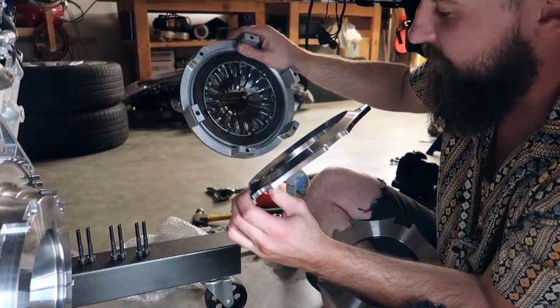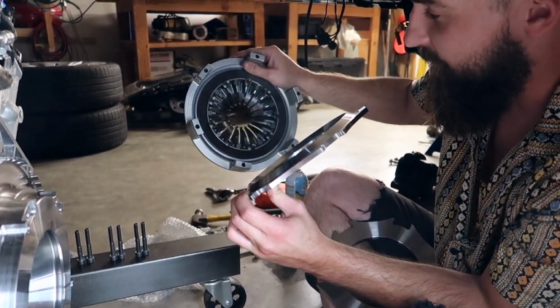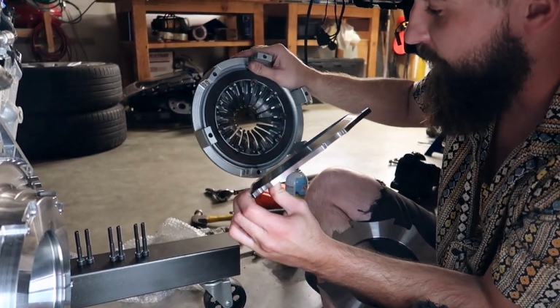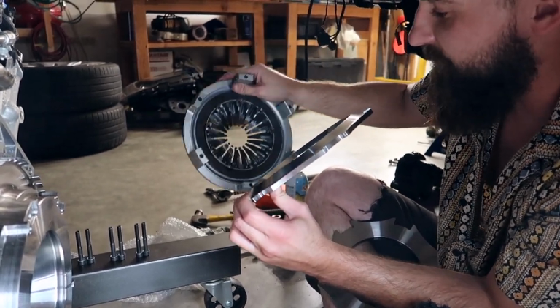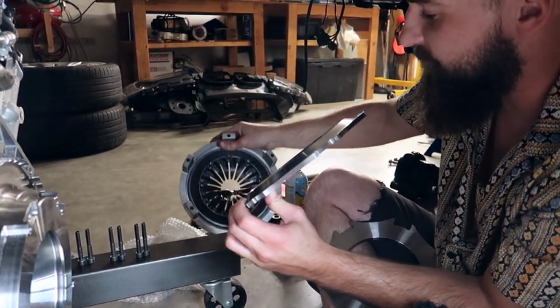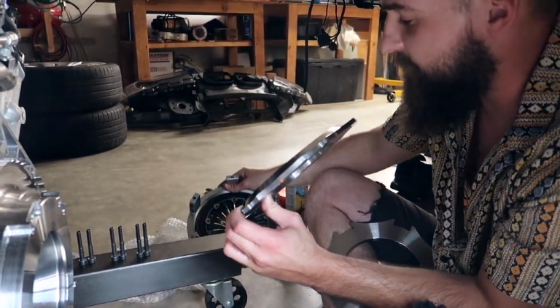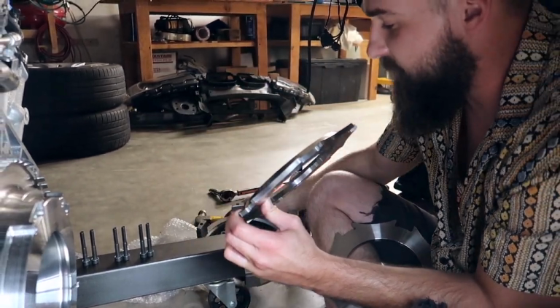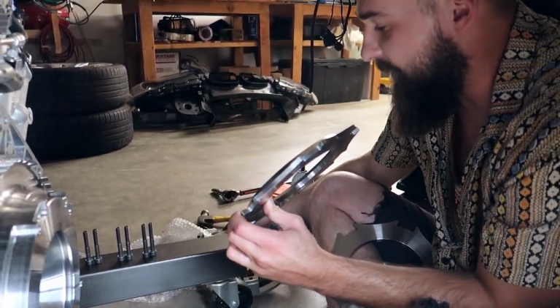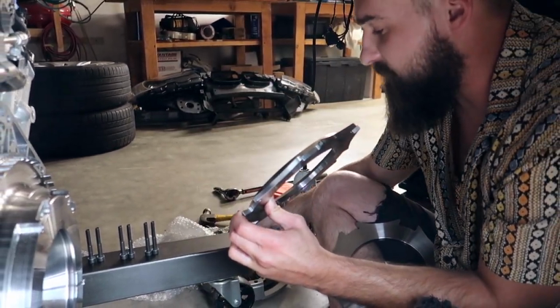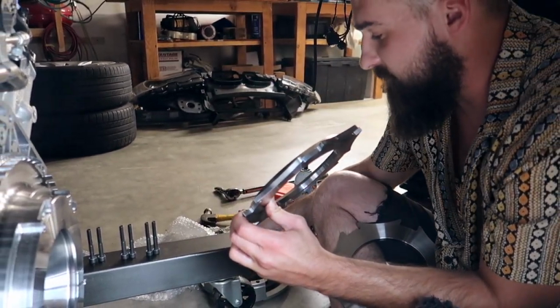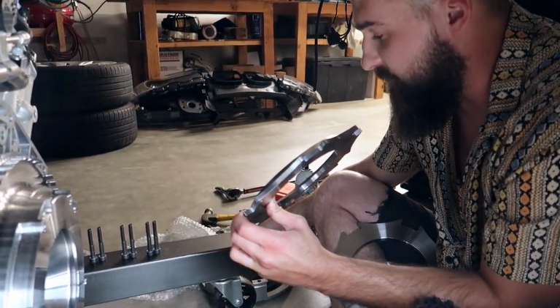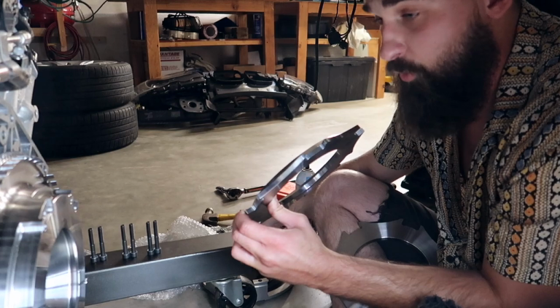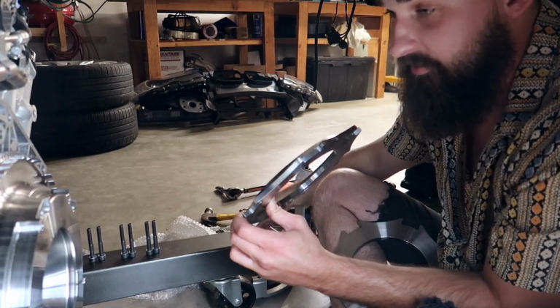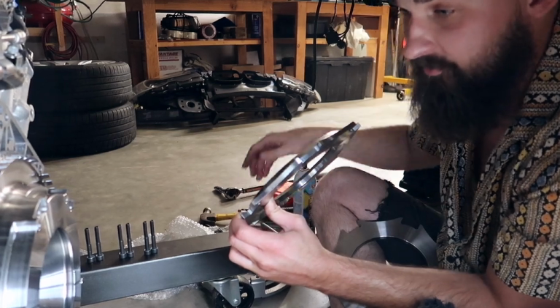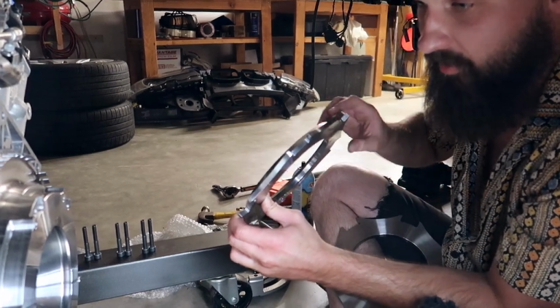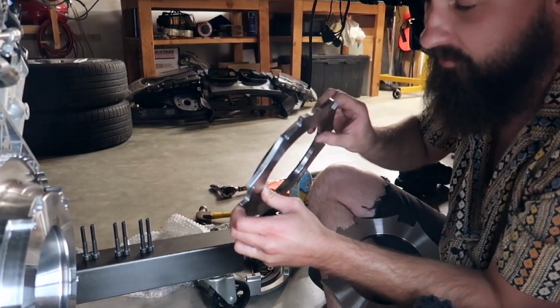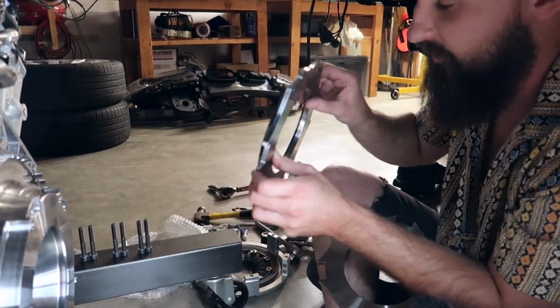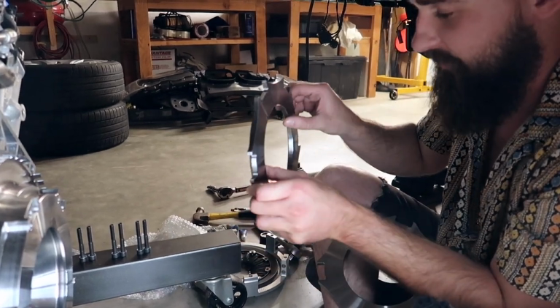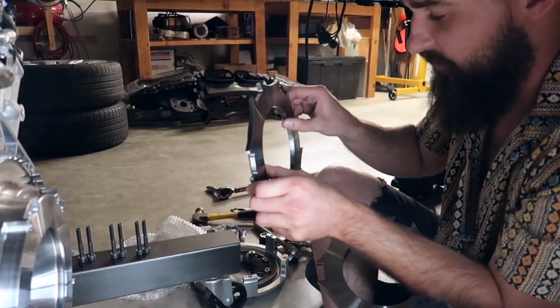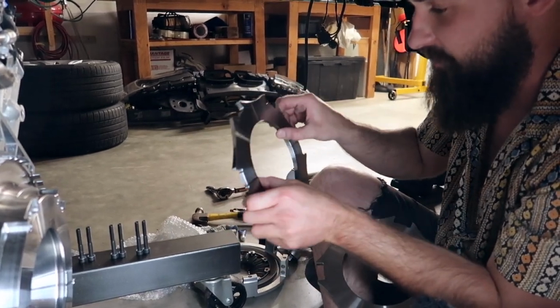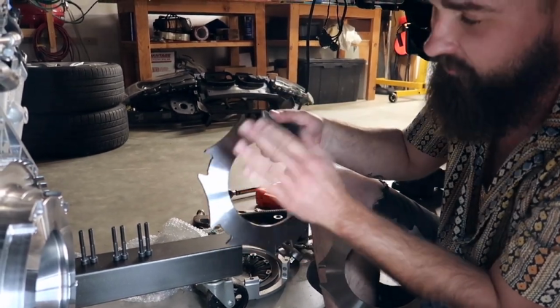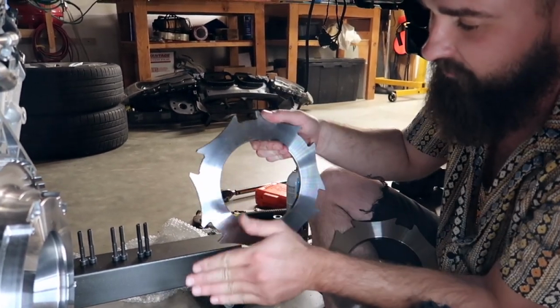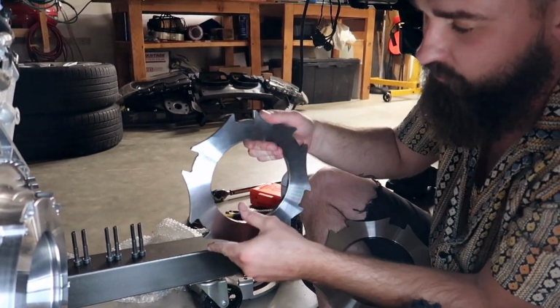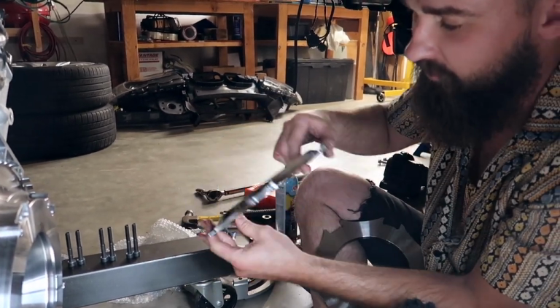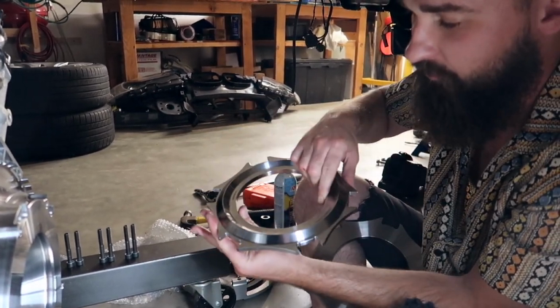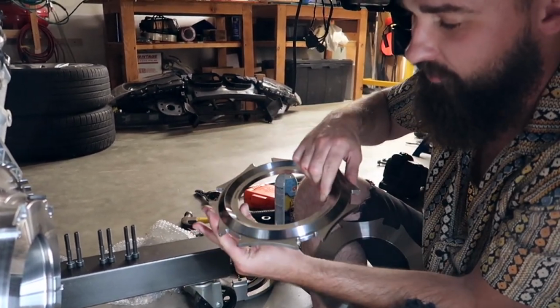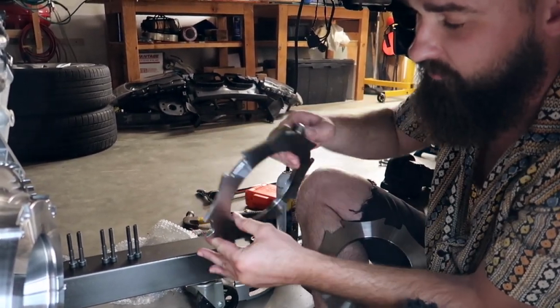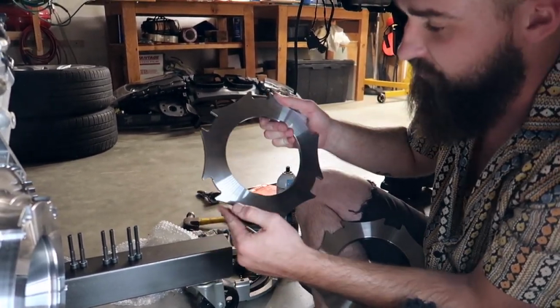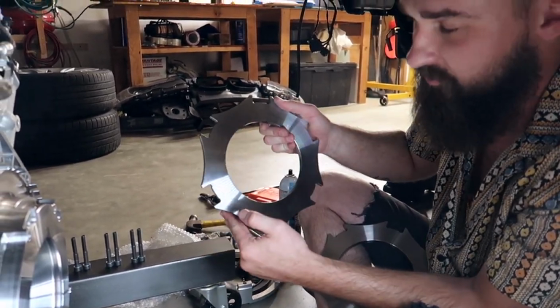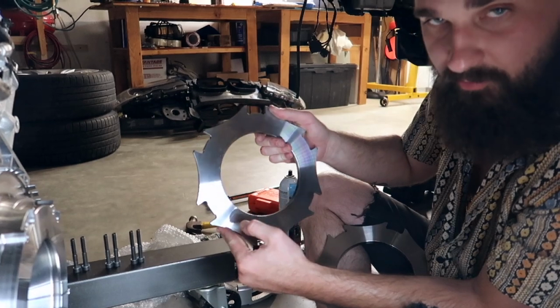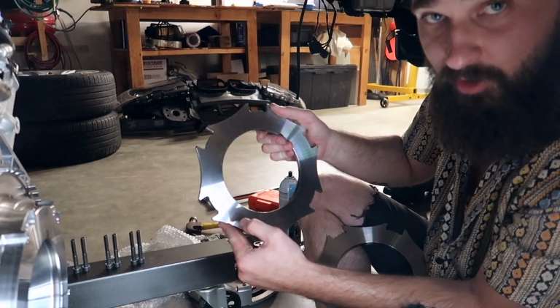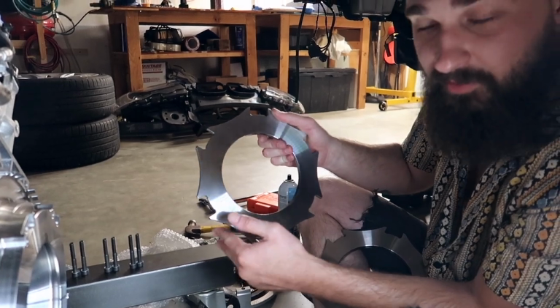So we're gonna put them all on at the same time. Align it before we tighten everything up, obviously, and call it a day. These plates, we're gonna clean them off with brake clean. Clutch discs — don't really worry about those, just try not to get them dirty.